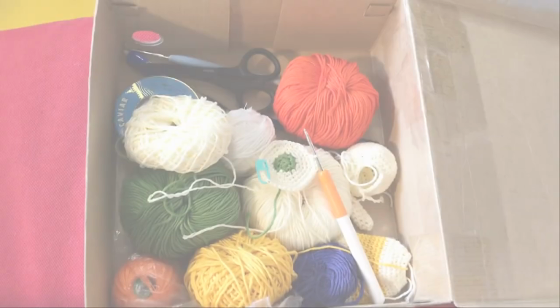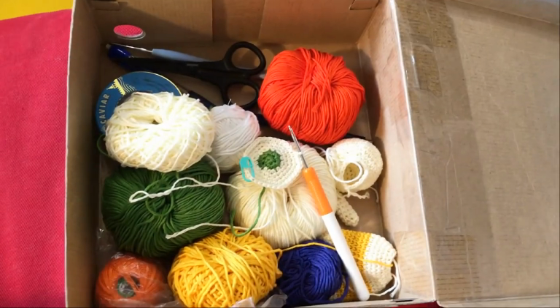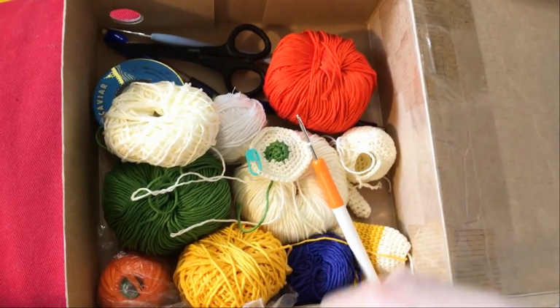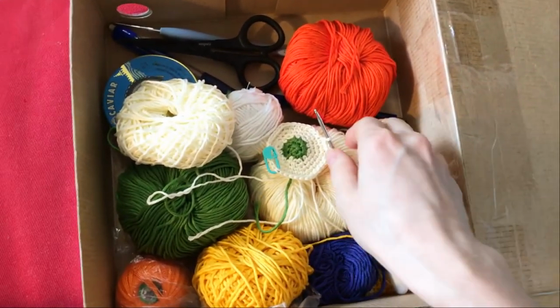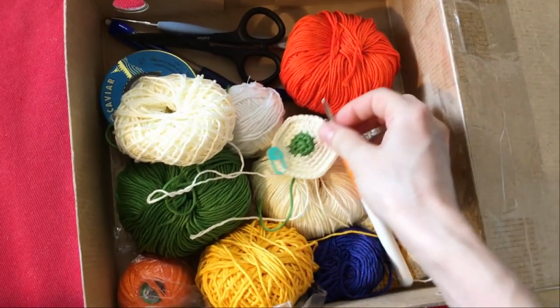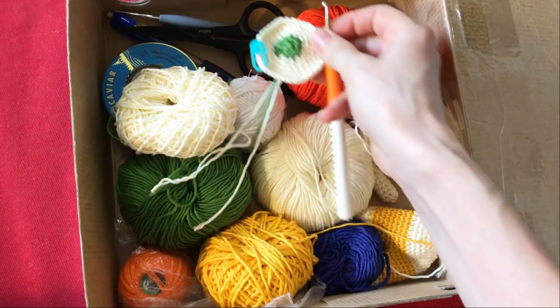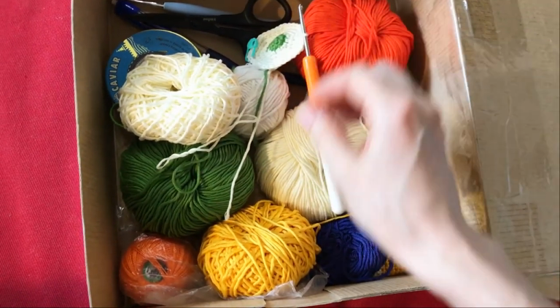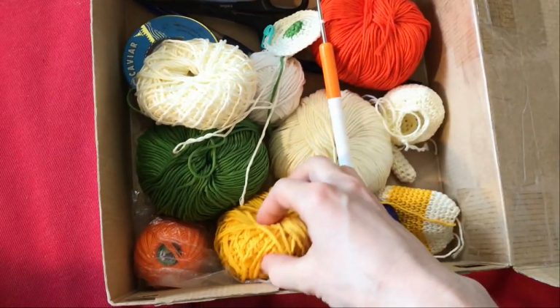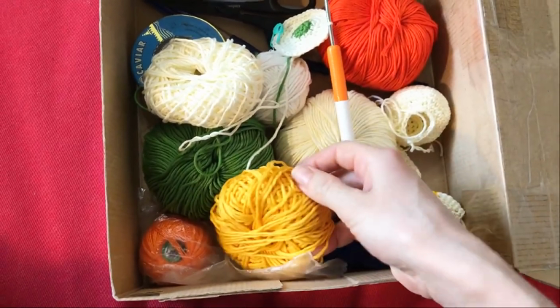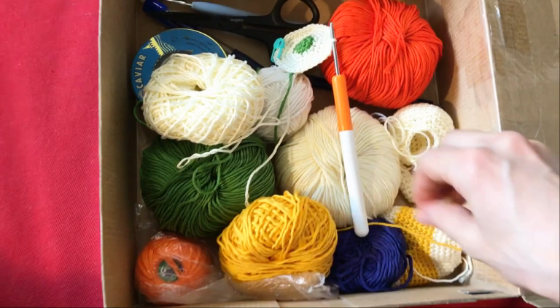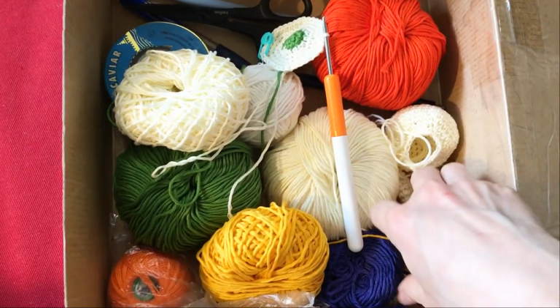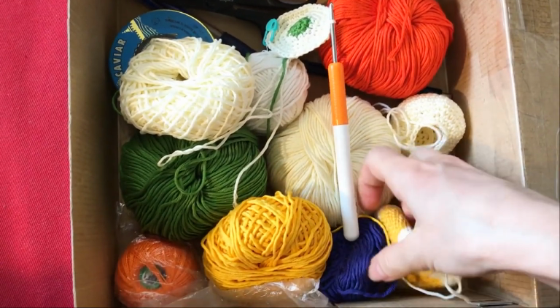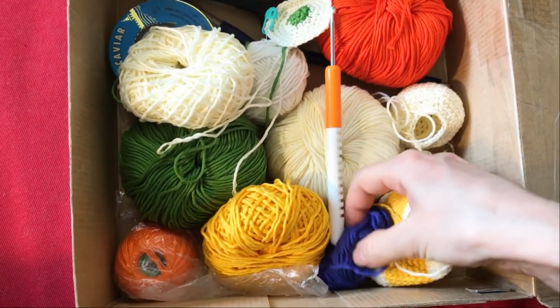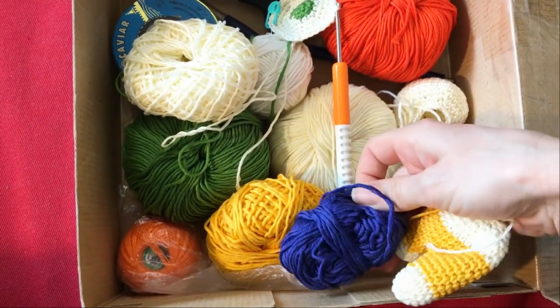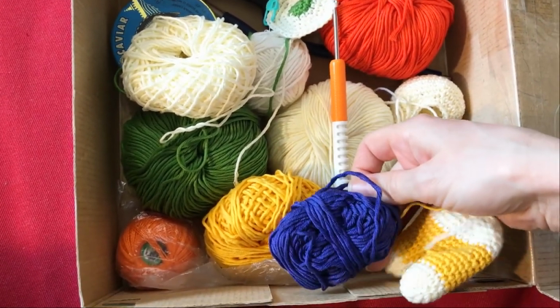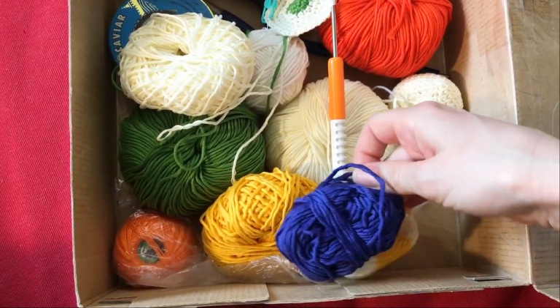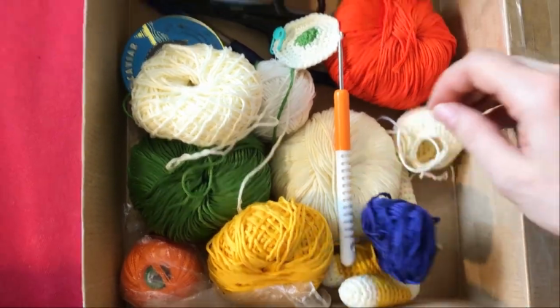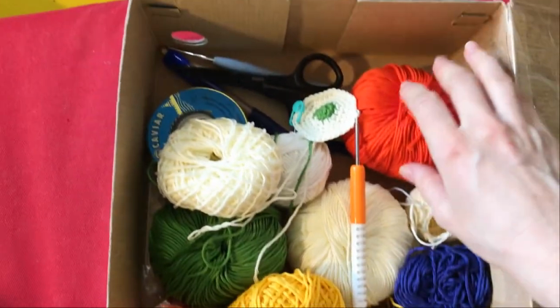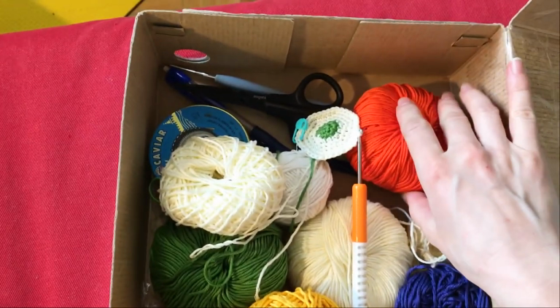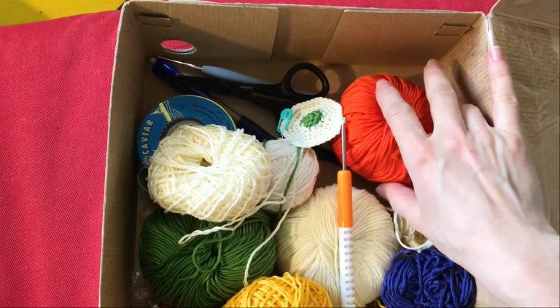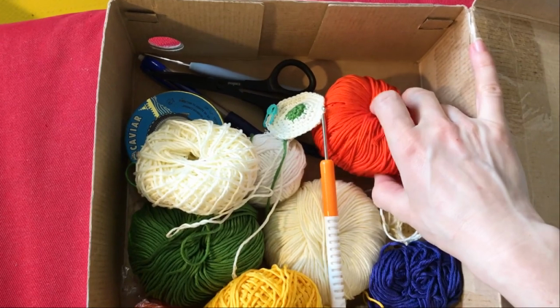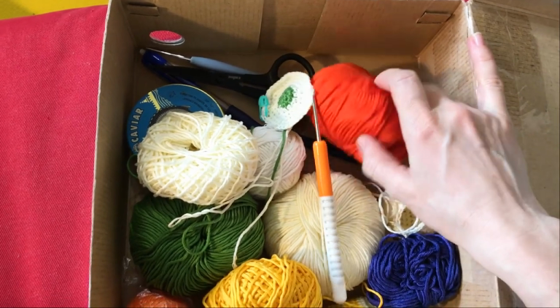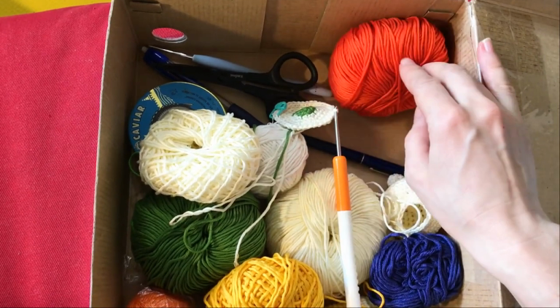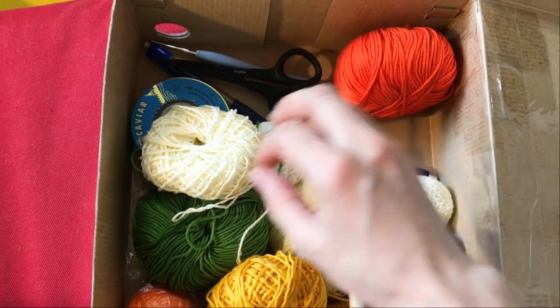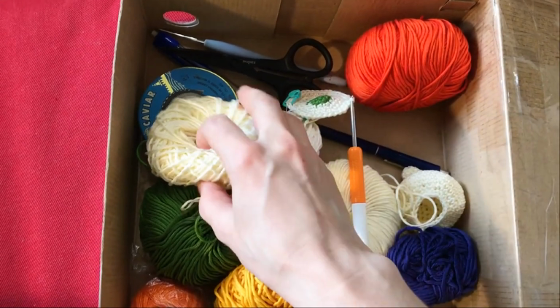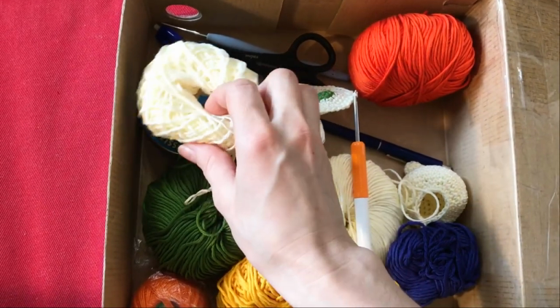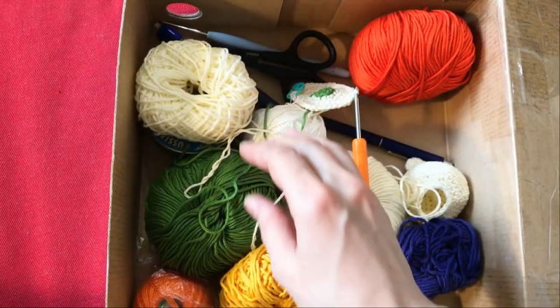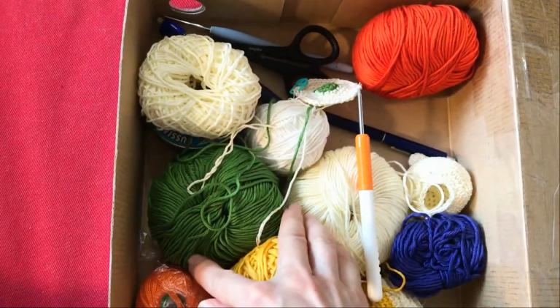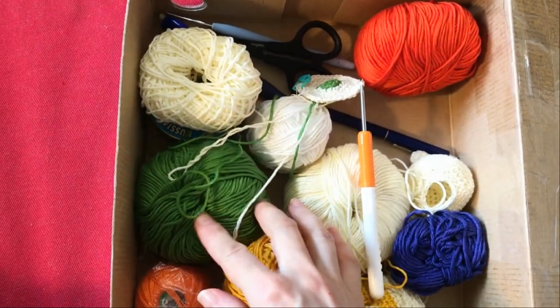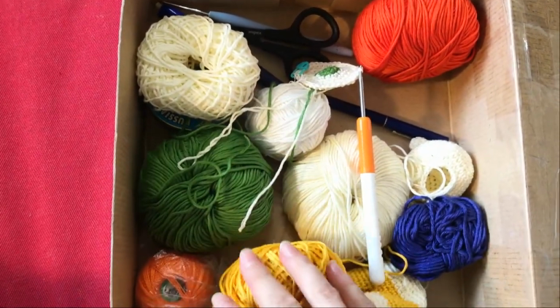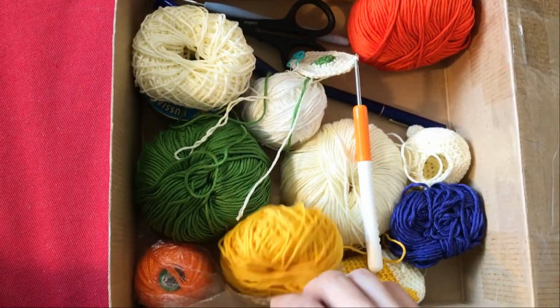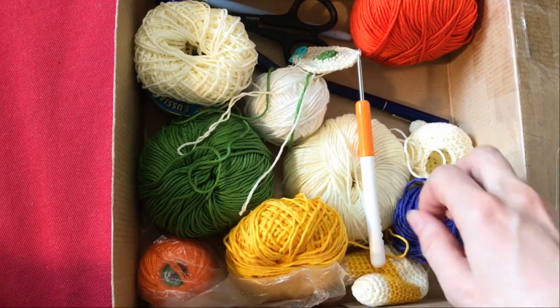Look at how much fun I have. There are so many different colors. I just enjoy it and enjoy it. It's not in the summer. Here is a beautiful color.